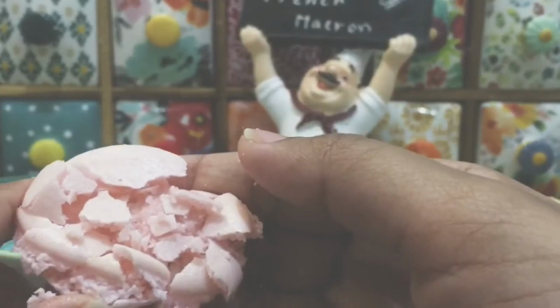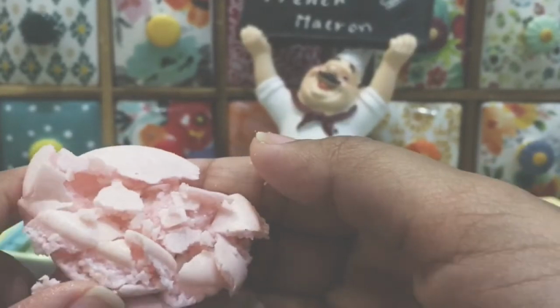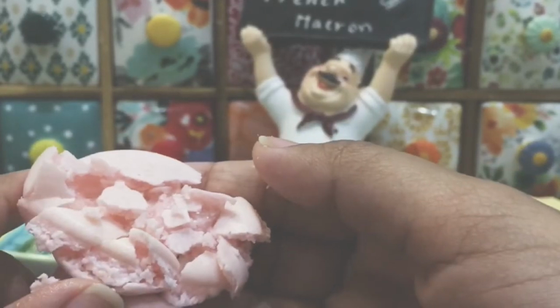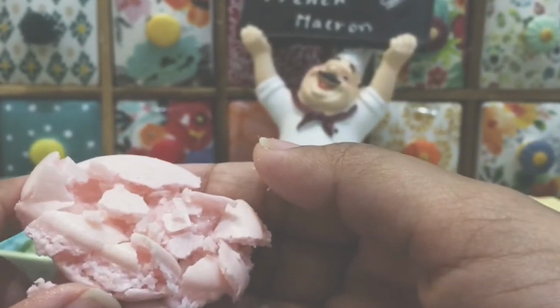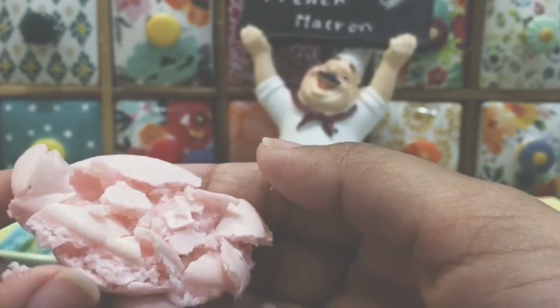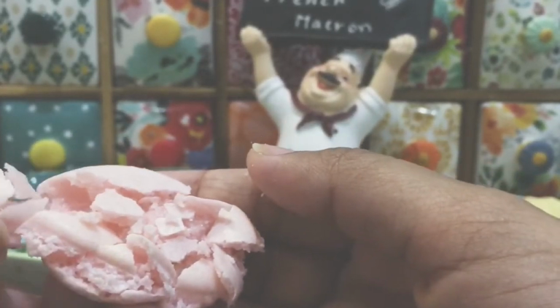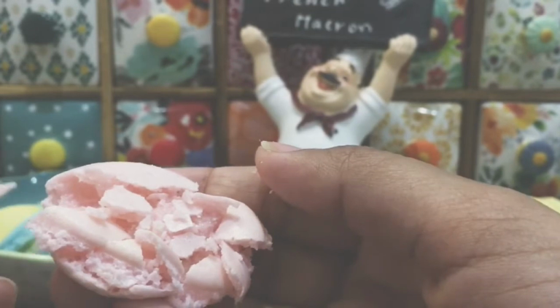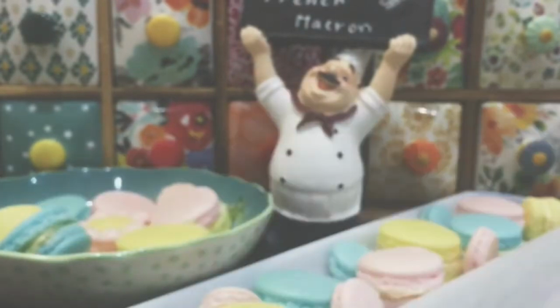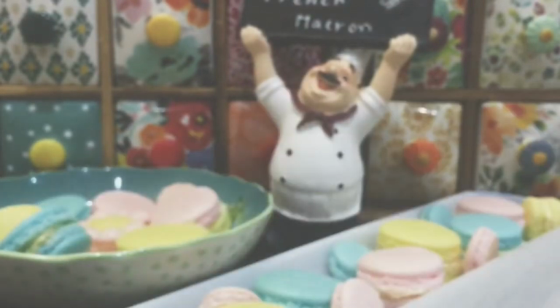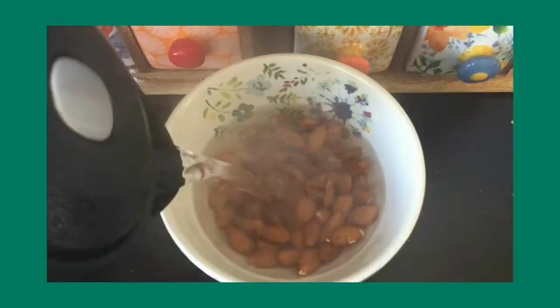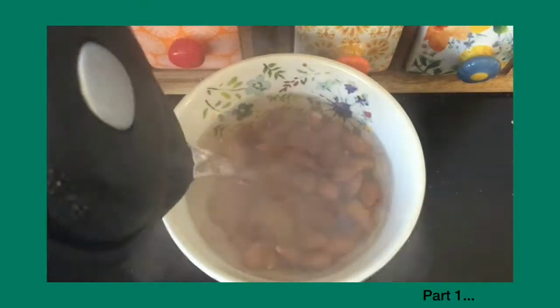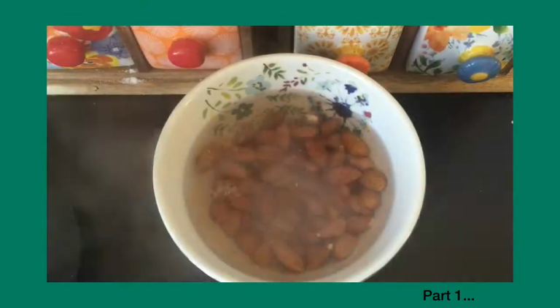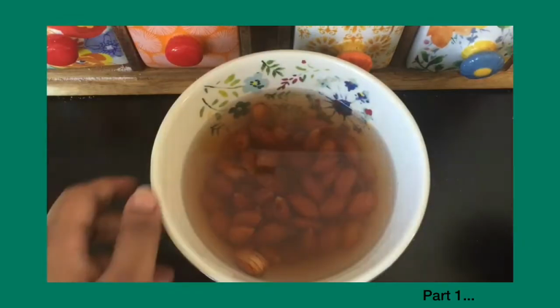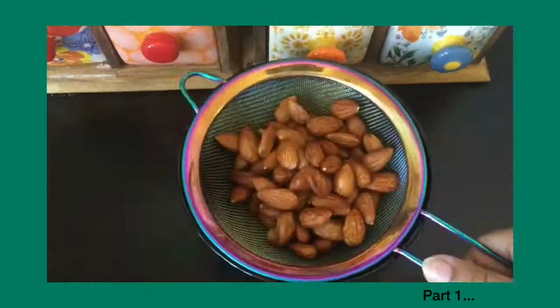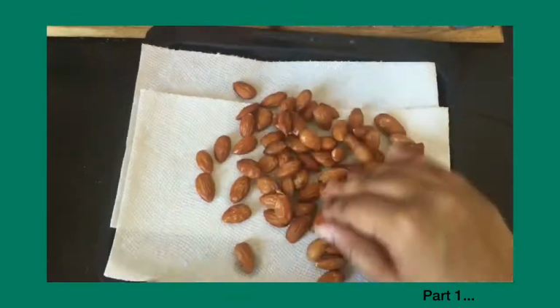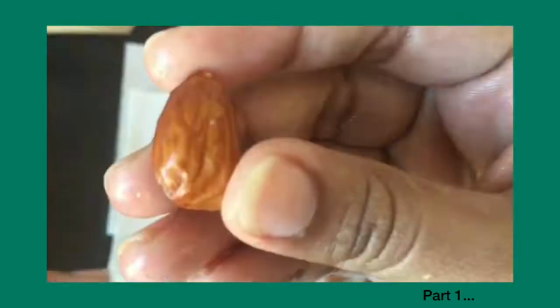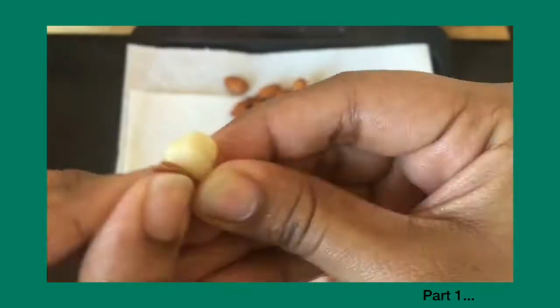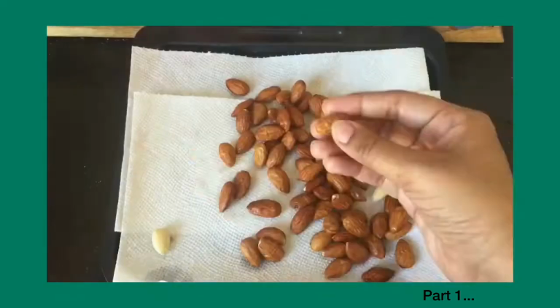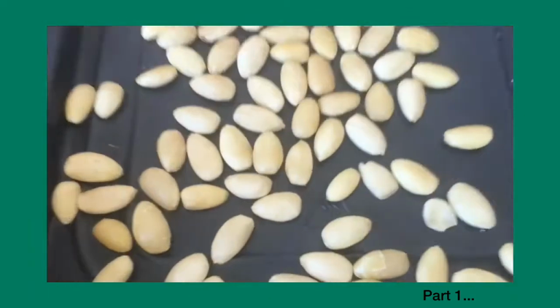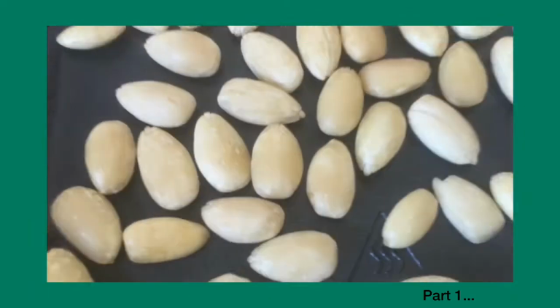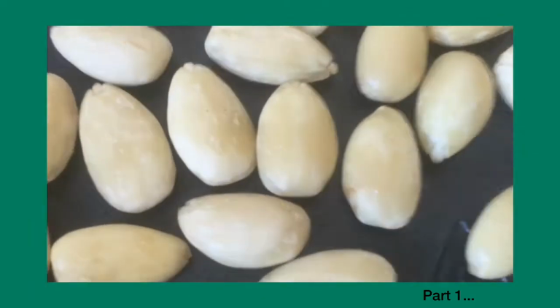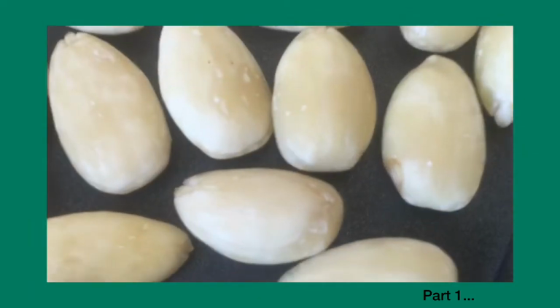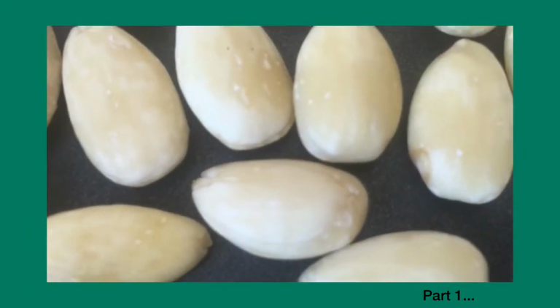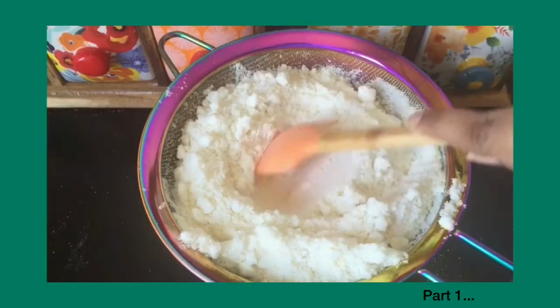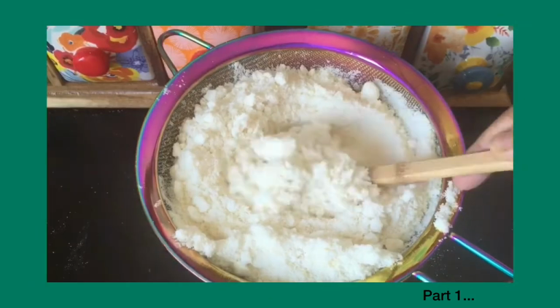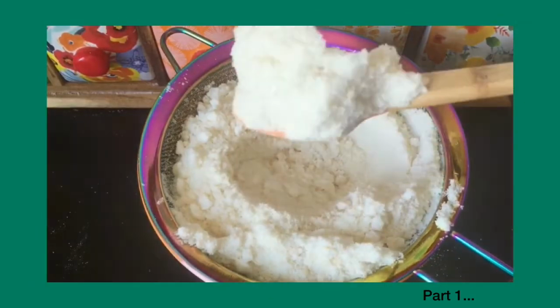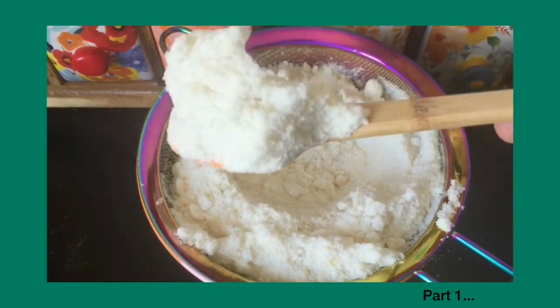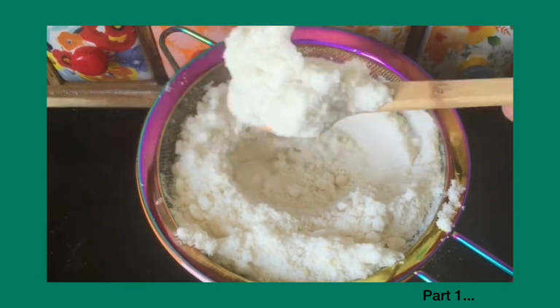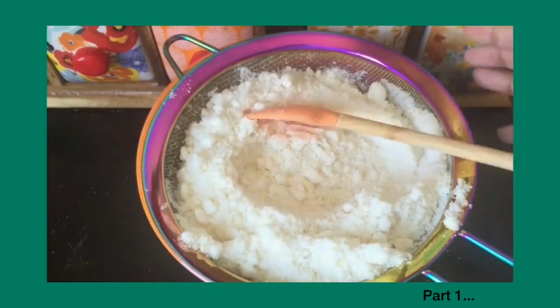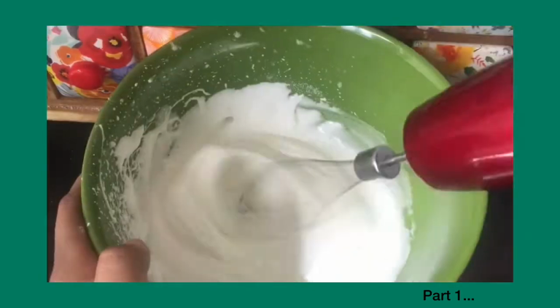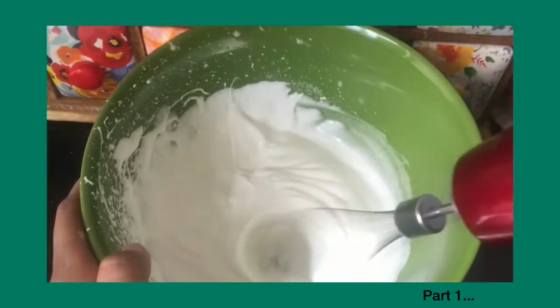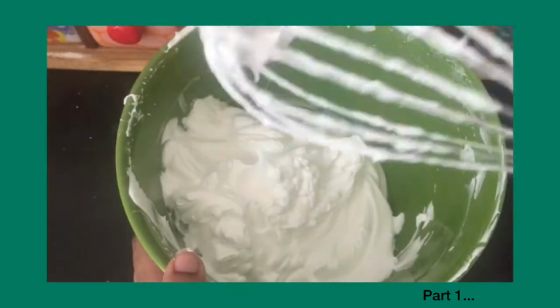In this video, we are doing almond flour. We are doing dry ingredients for macarons. We are doing cookies for macarons and batters.